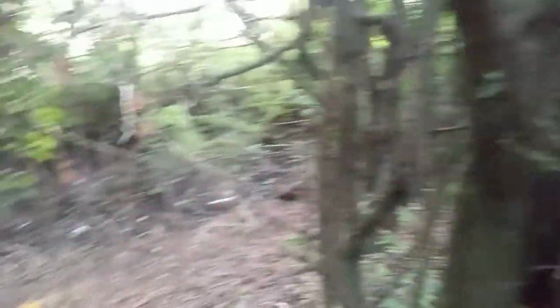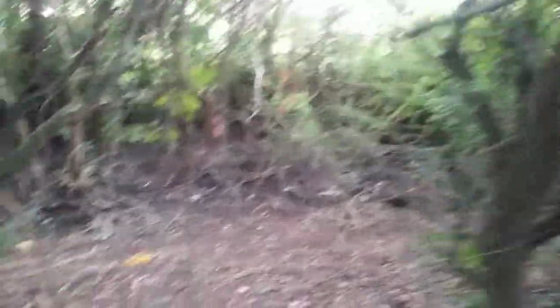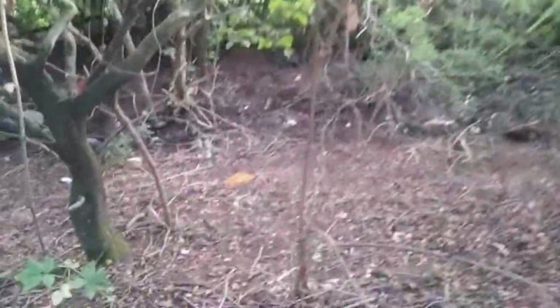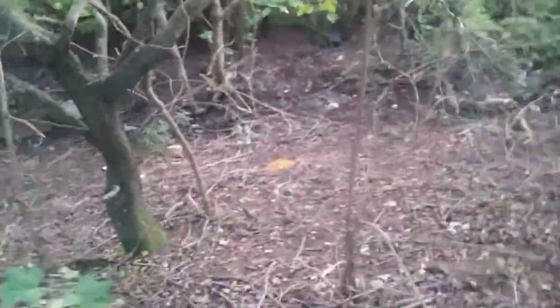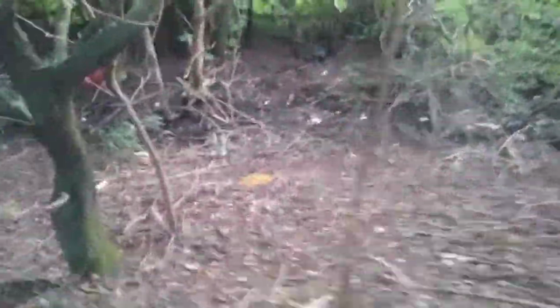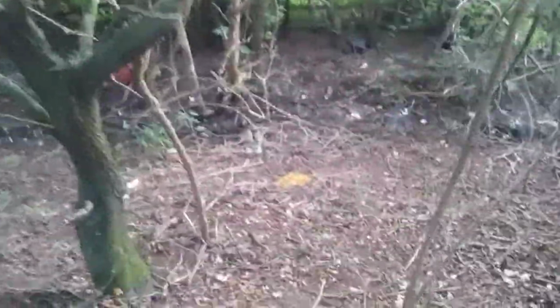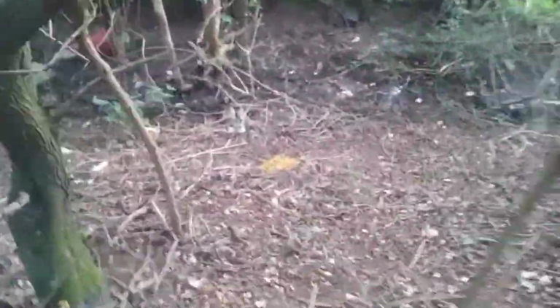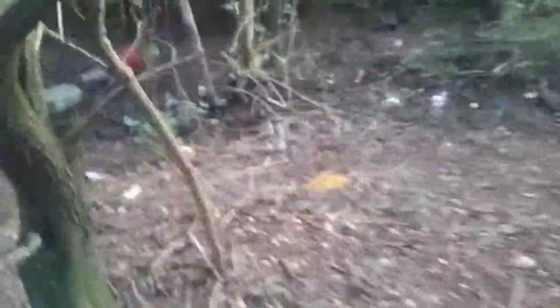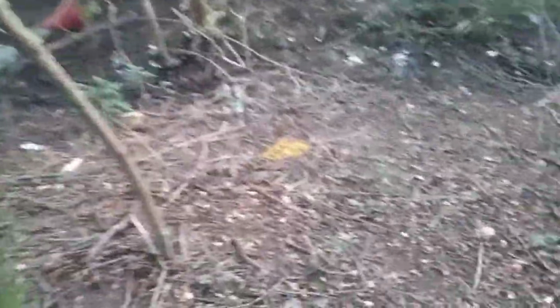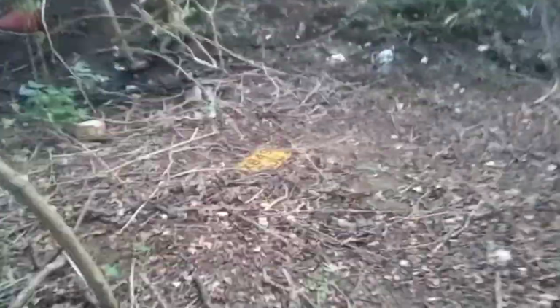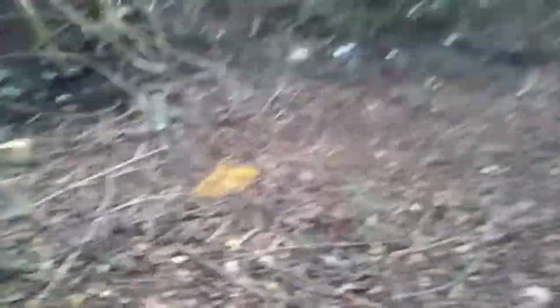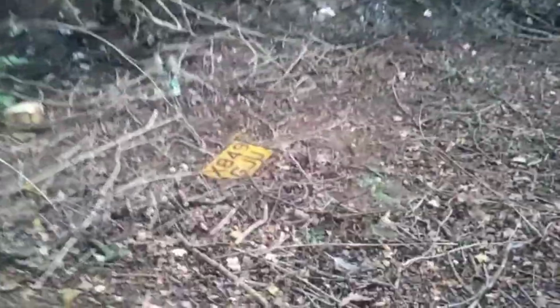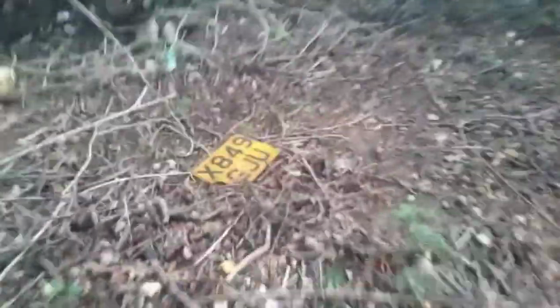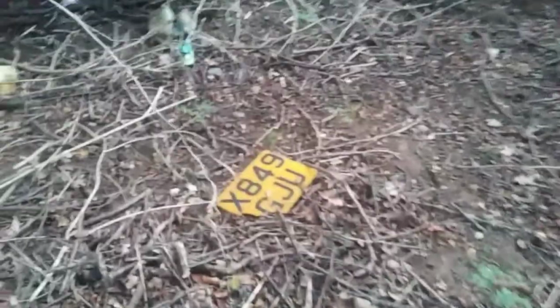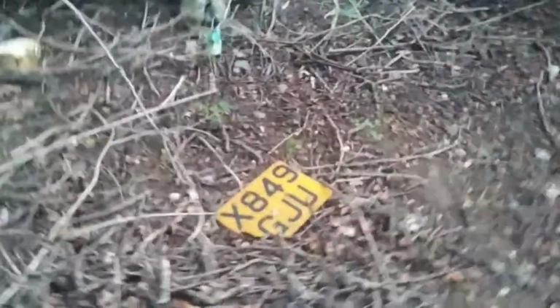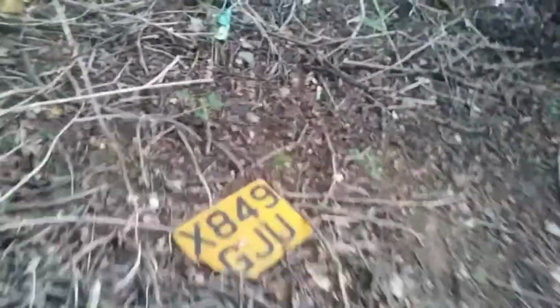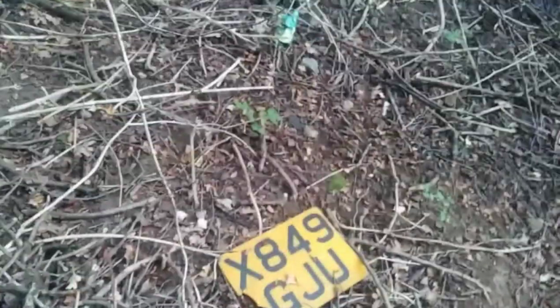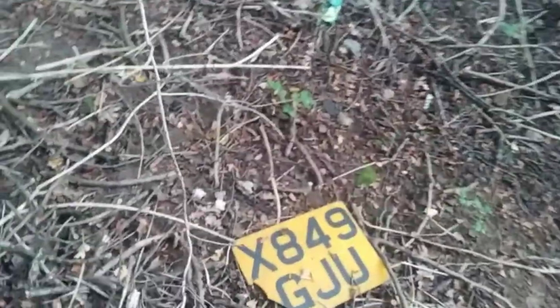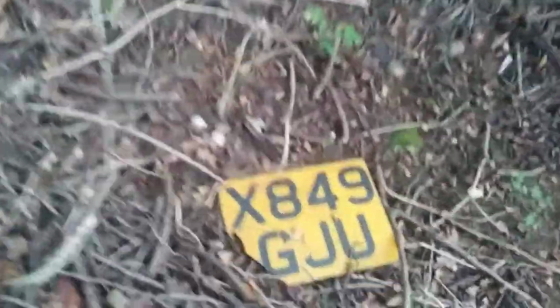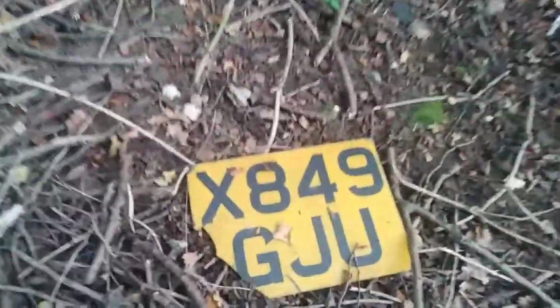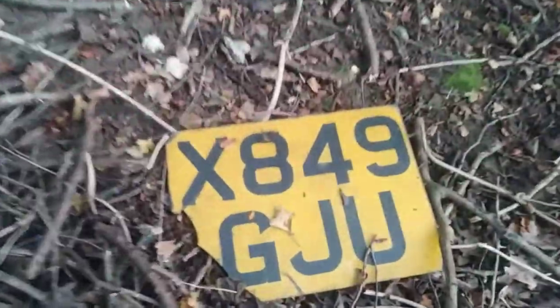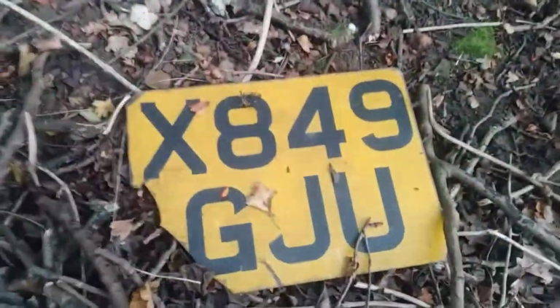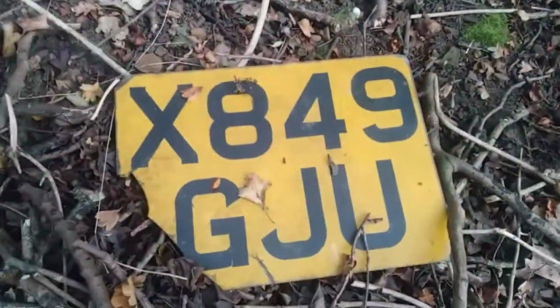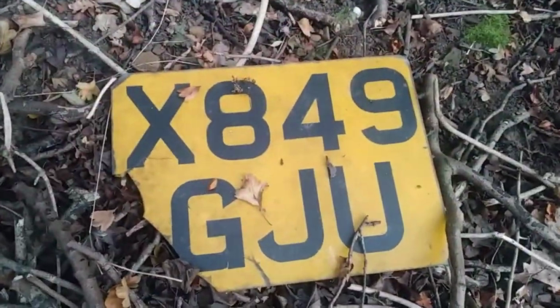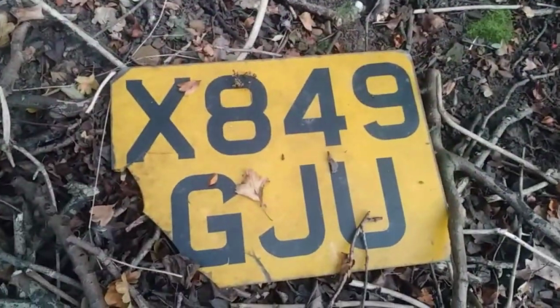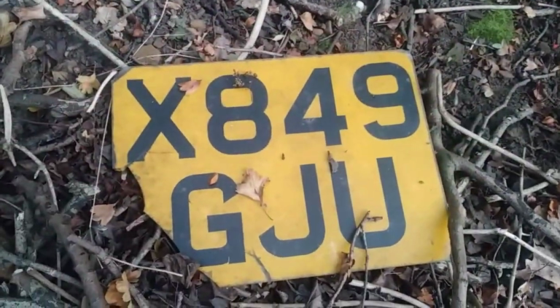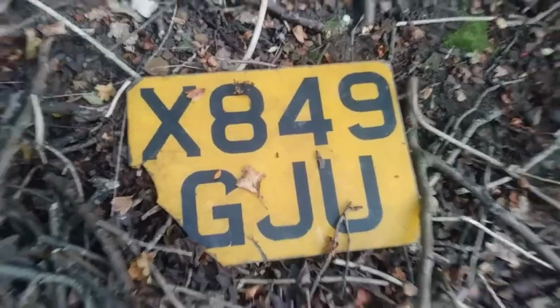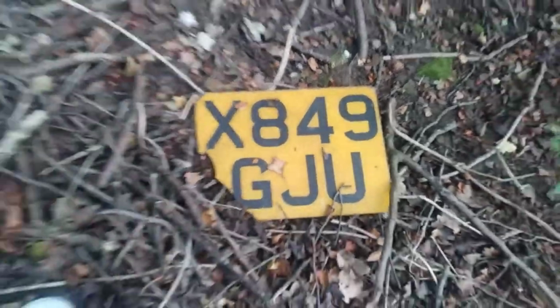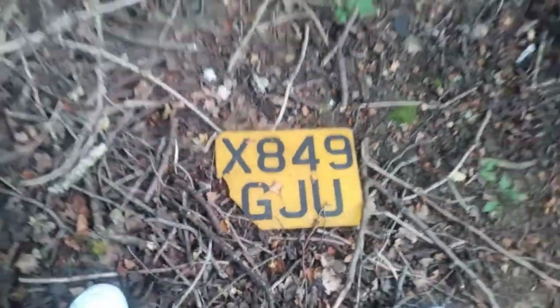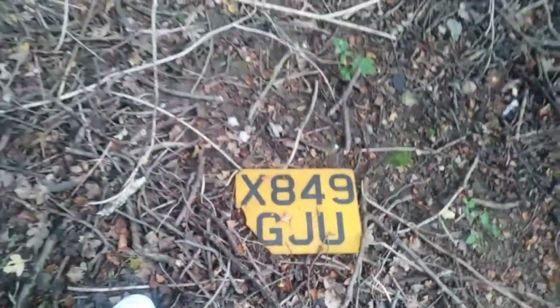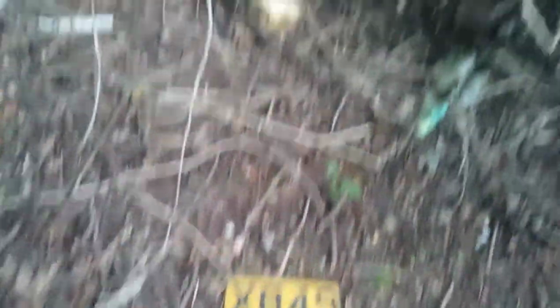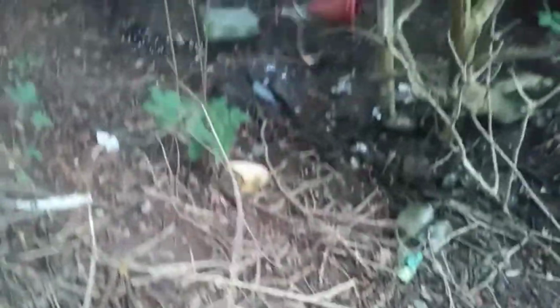Just spotted a number plate — X-Wrench, 32,000. It's broken sadly. That's a shame. I'm gonna have to leave that then.